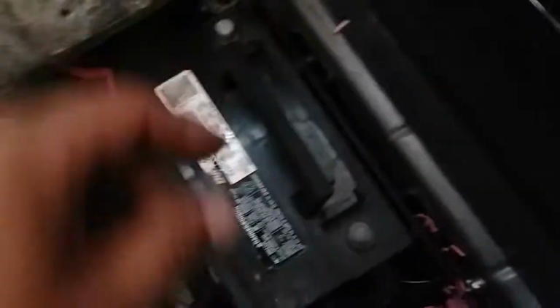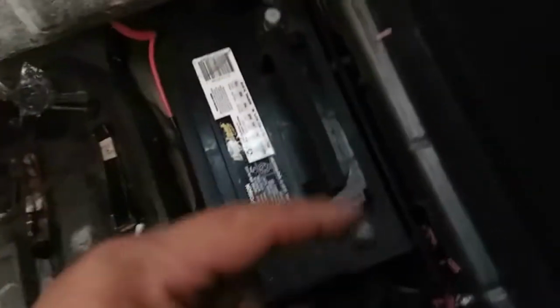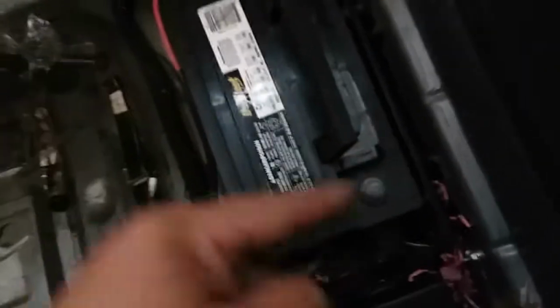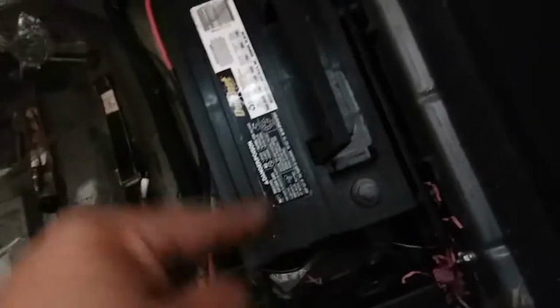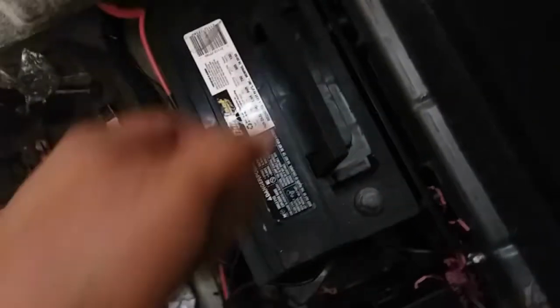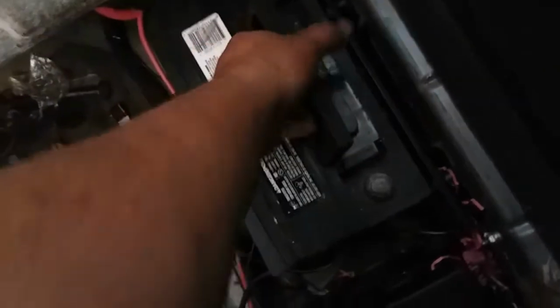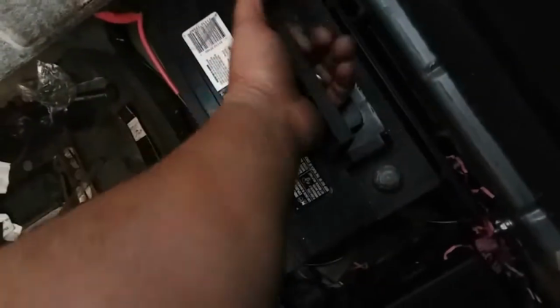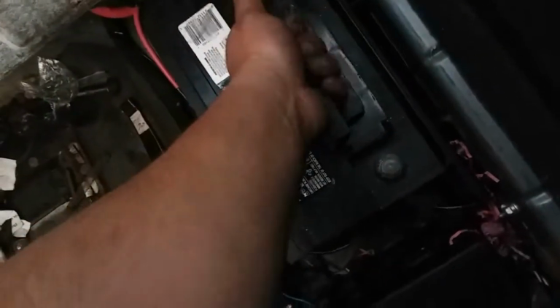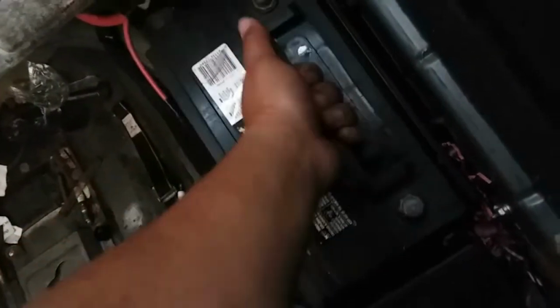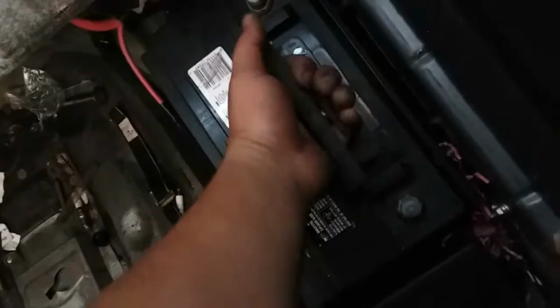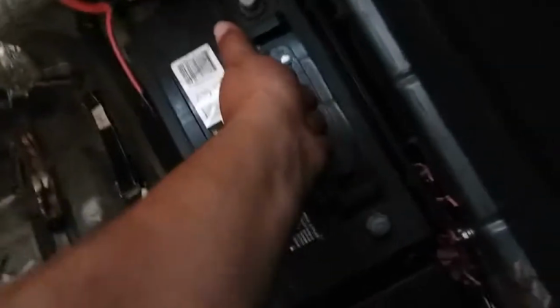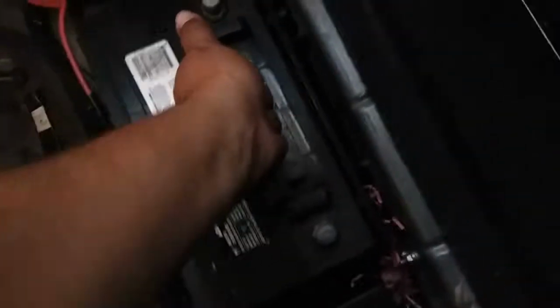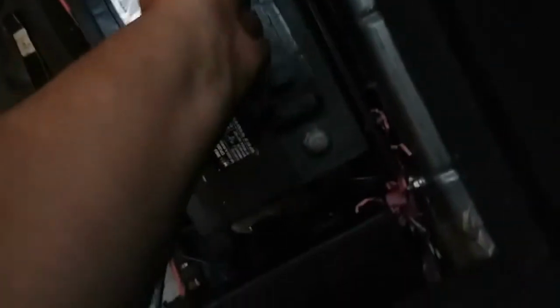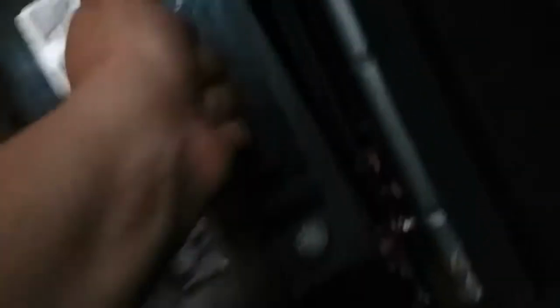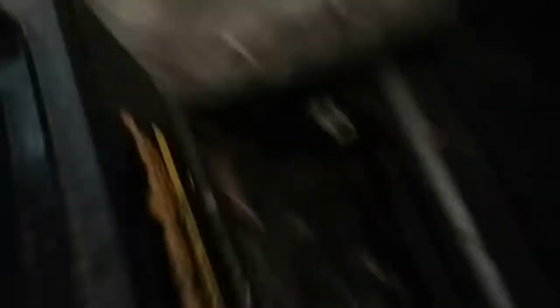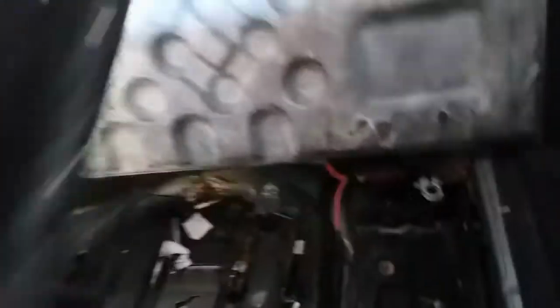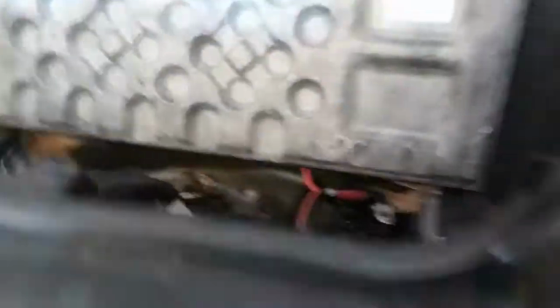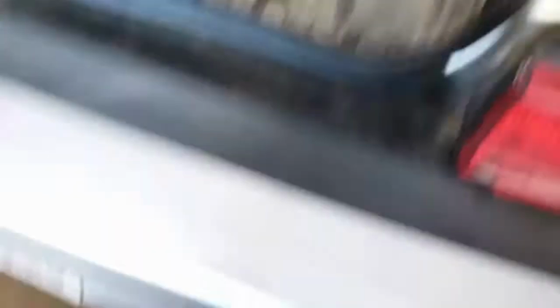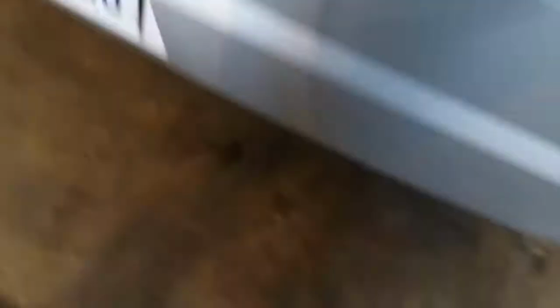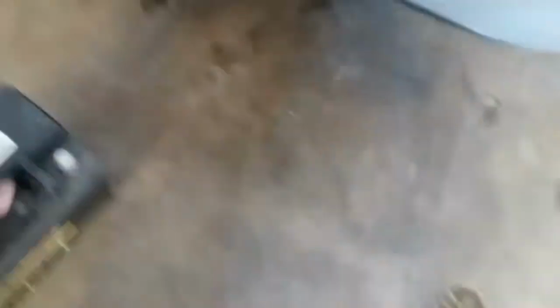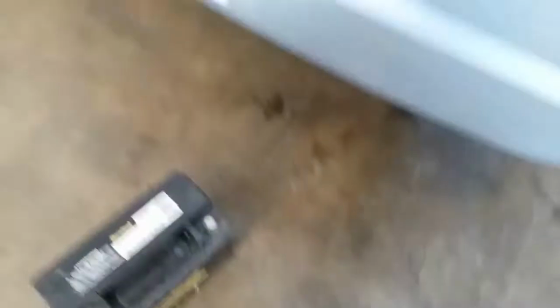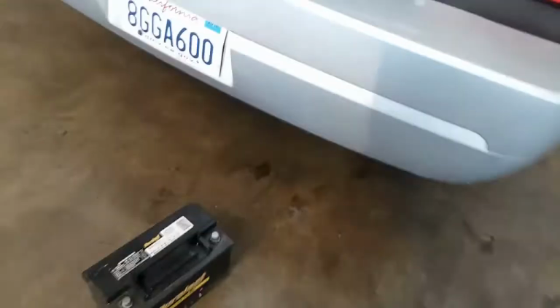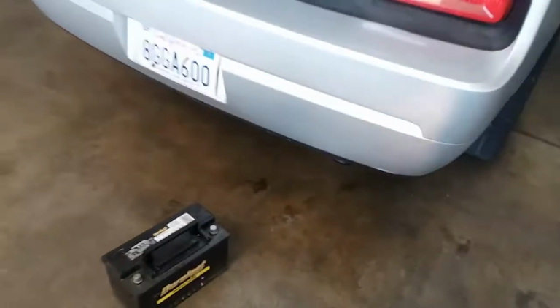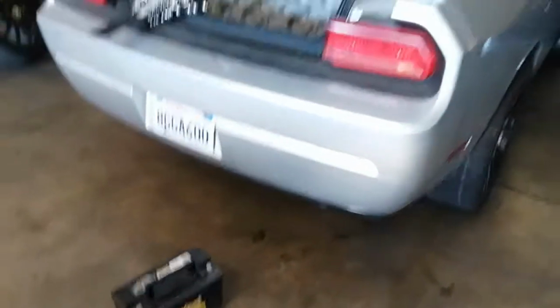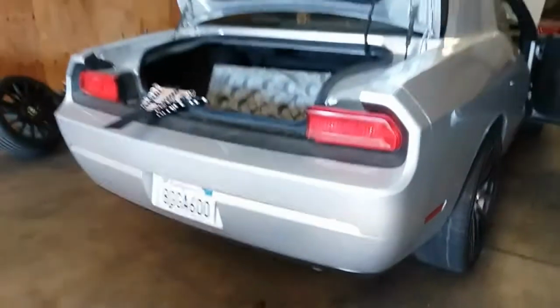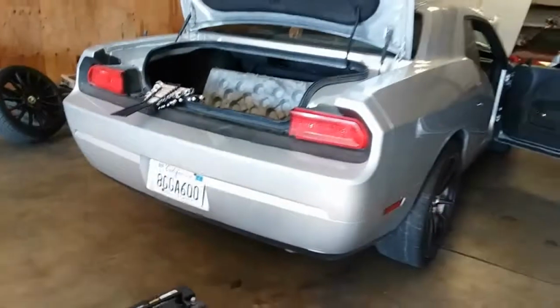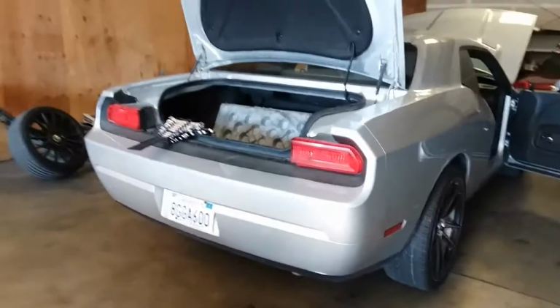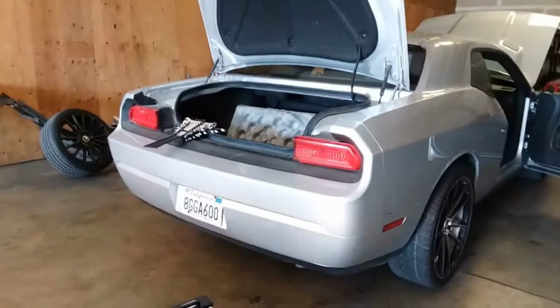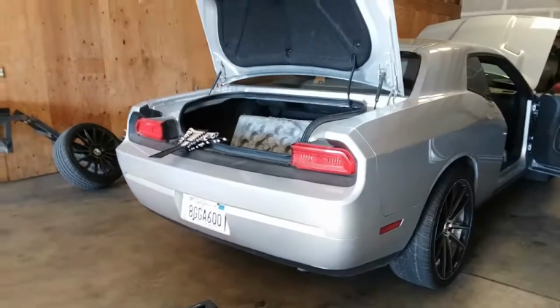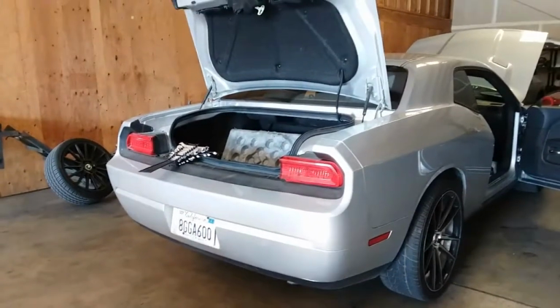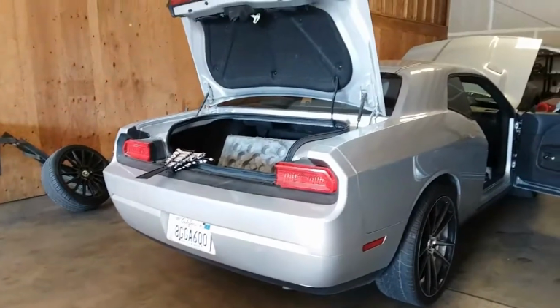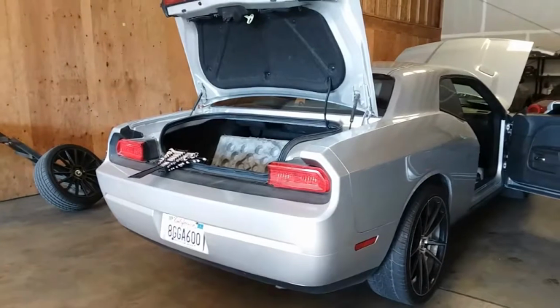Now because this one does not have a battery clamp, the battery is already loose. So let's go ahead and get it out. And that's how you remove a battery from a 2010 Dodge Challenger. Thank you for watching.